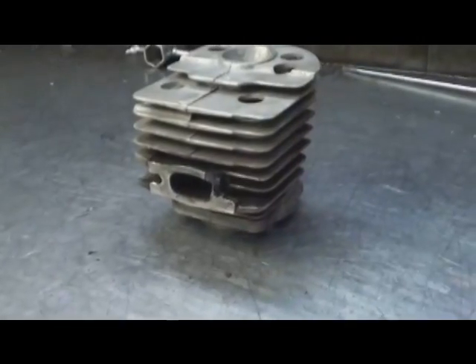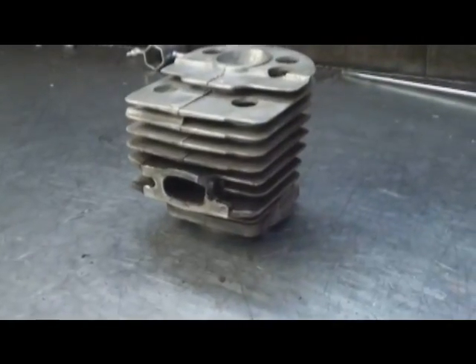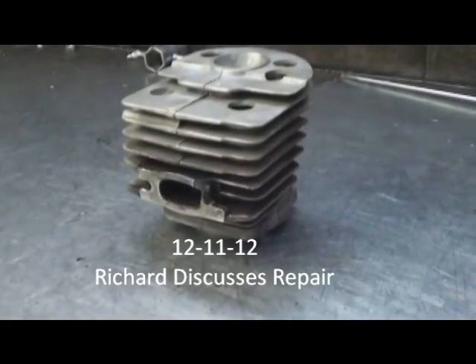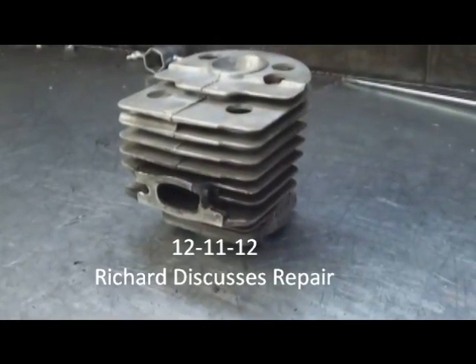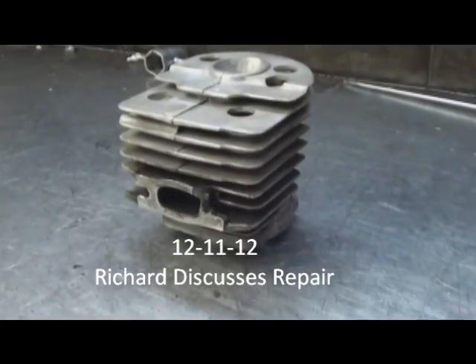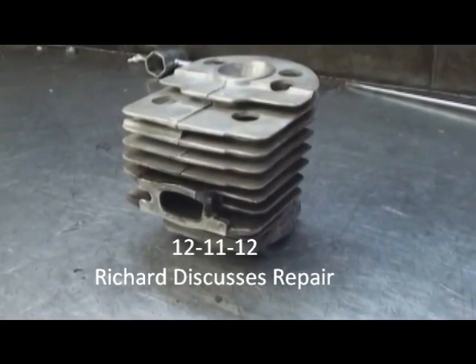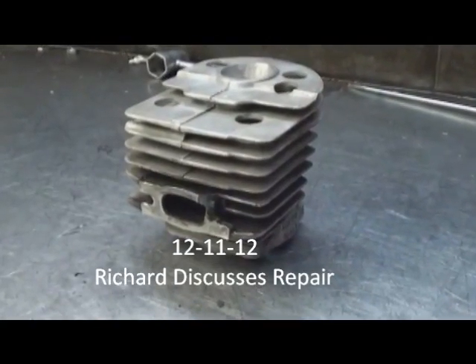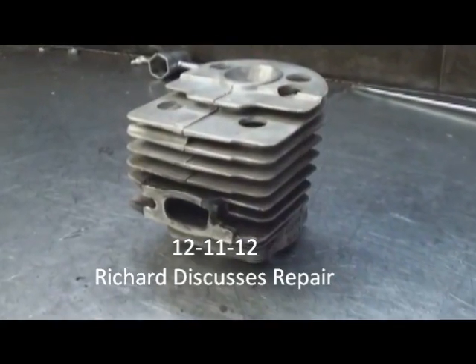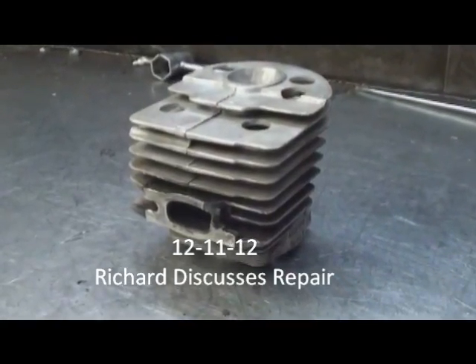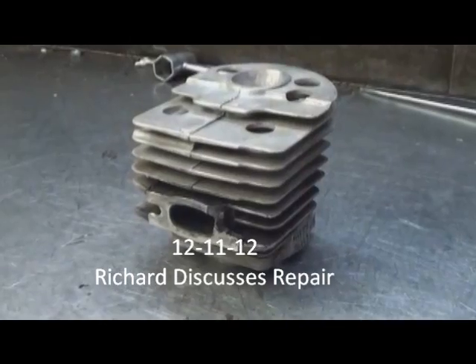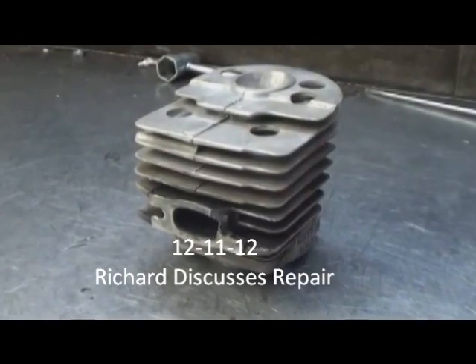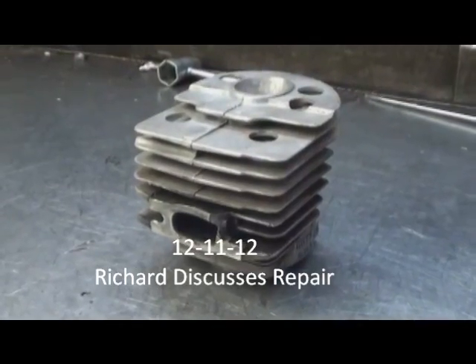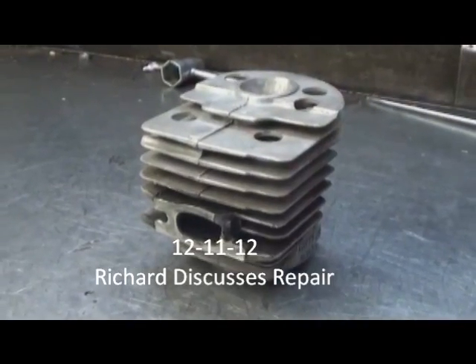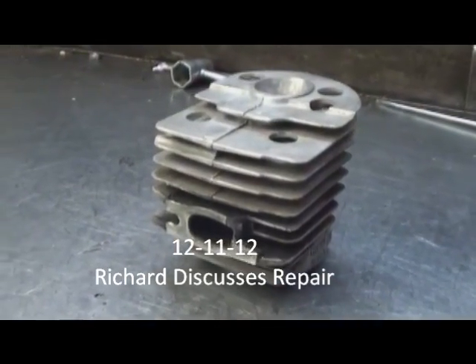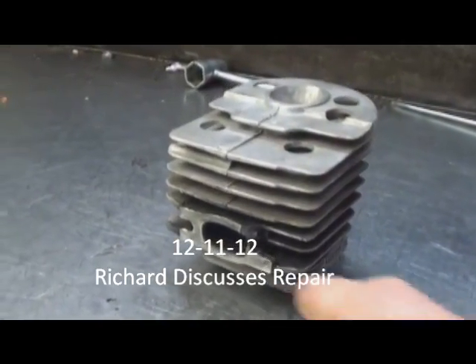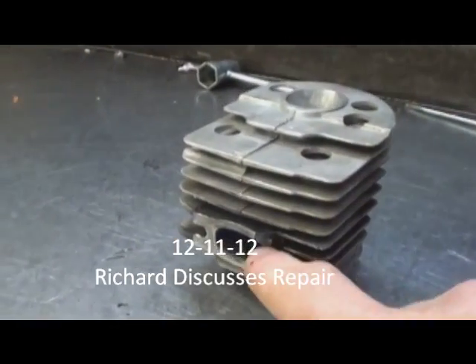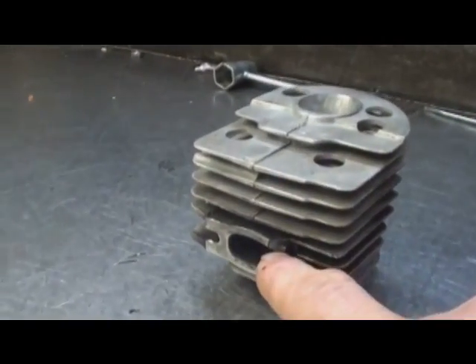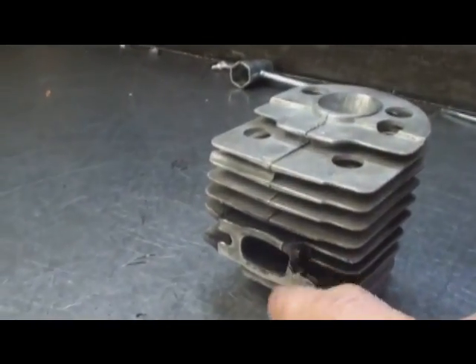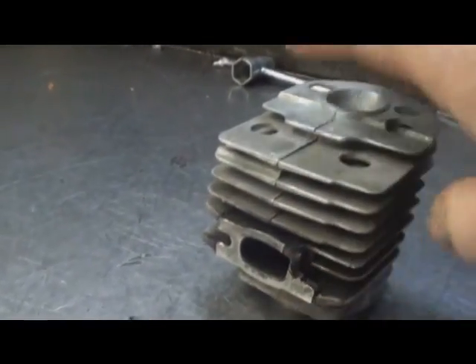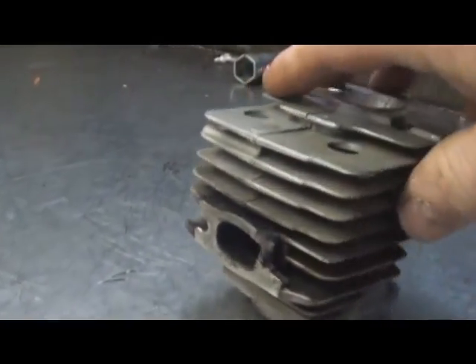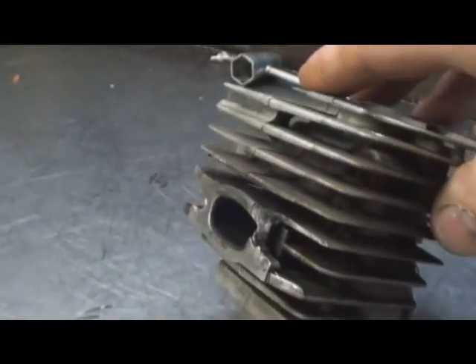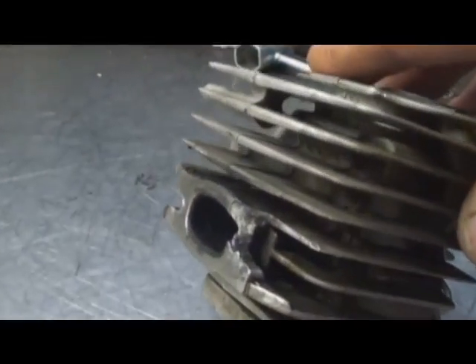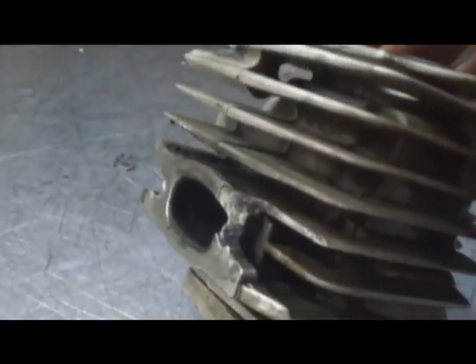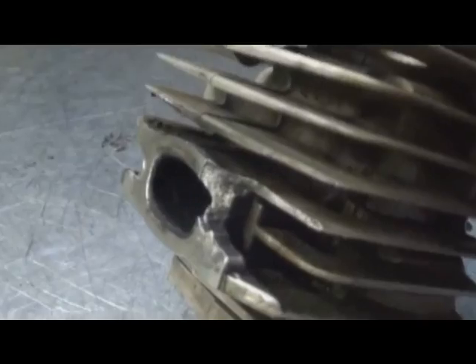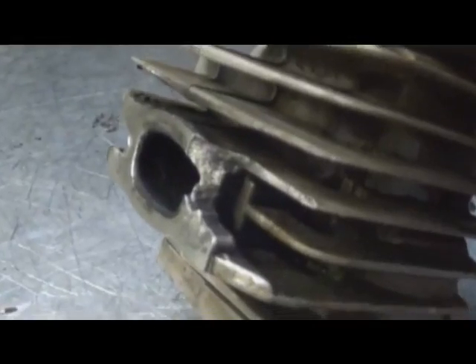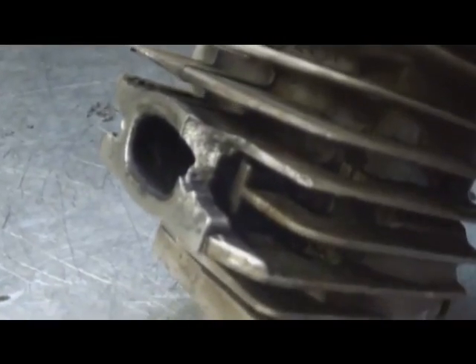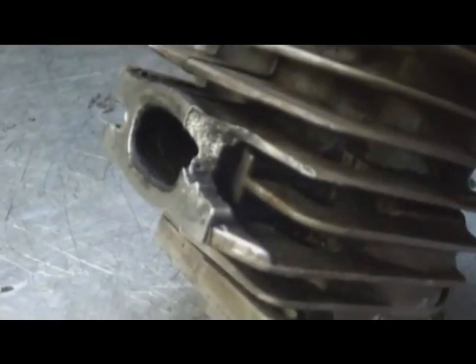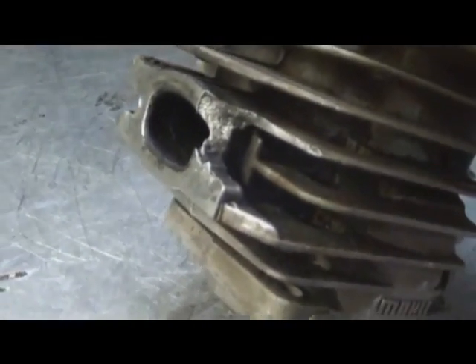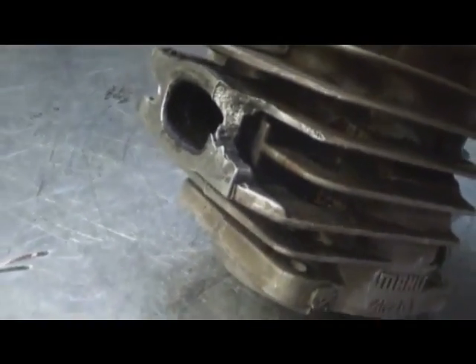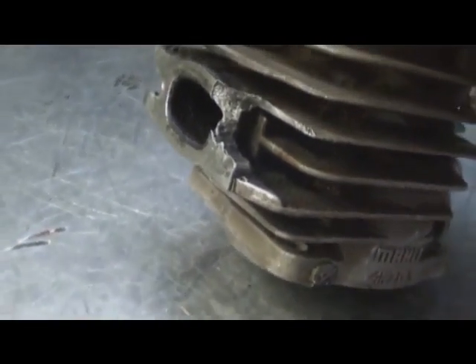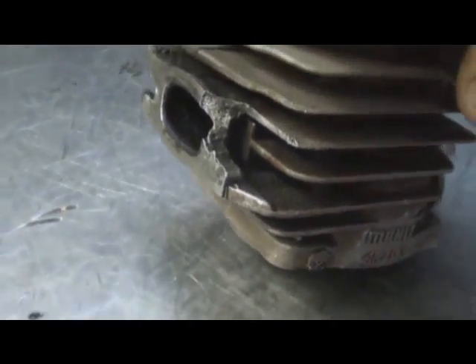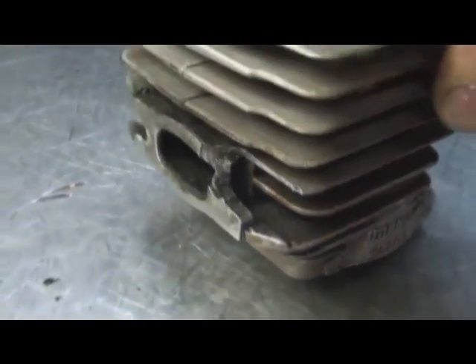Hey everyone, welcome to Shop Talk. We're looking at a cylinder off a Husqvarna 50-51. You can see where it's broken out here. I'm going to TIG weld that, we'll clean it all up, and this cylinder will be ready to go back to work.